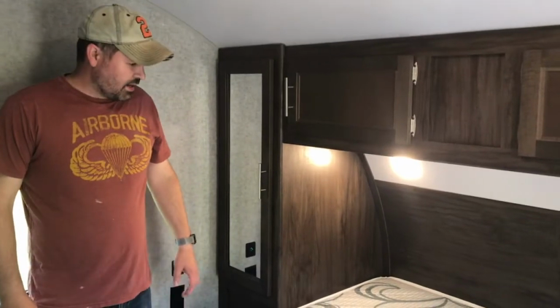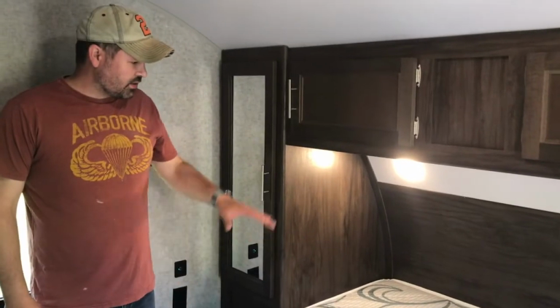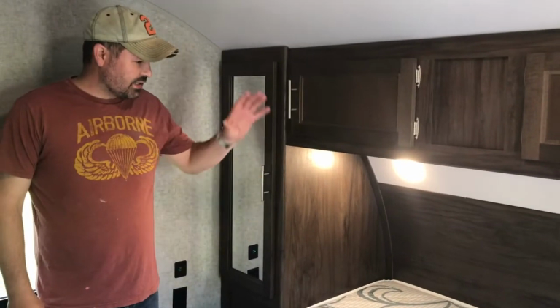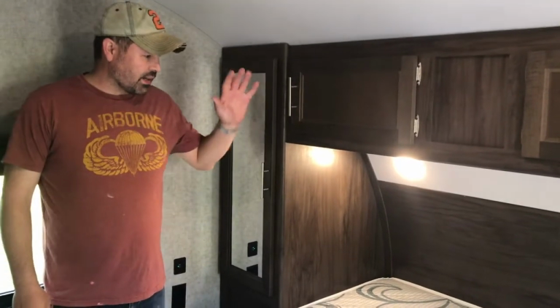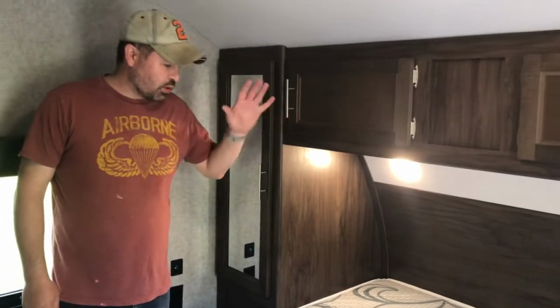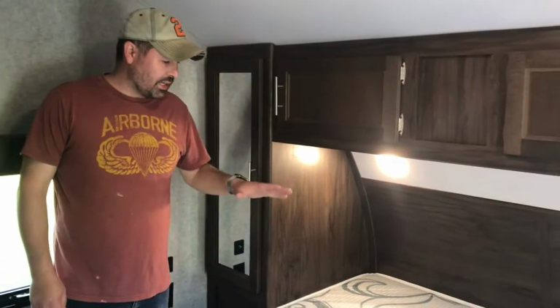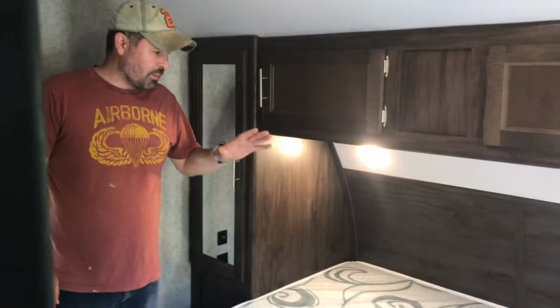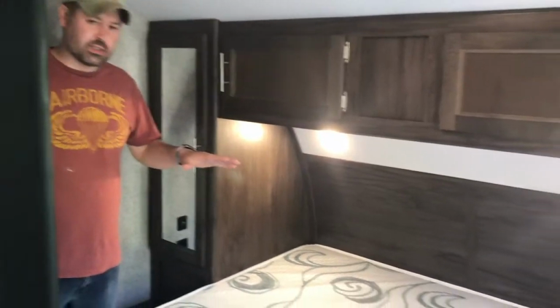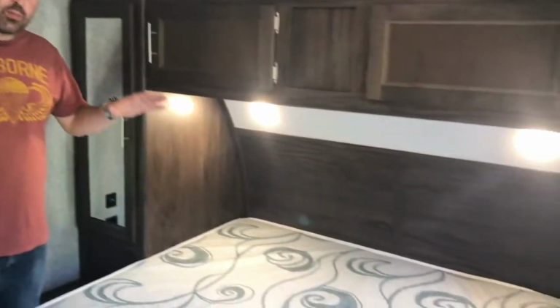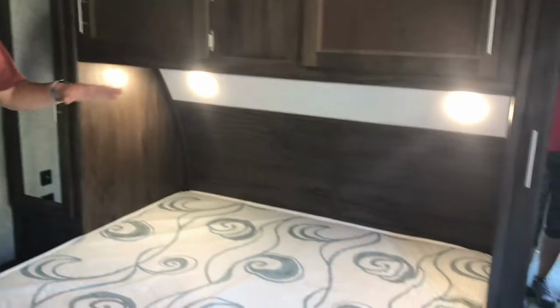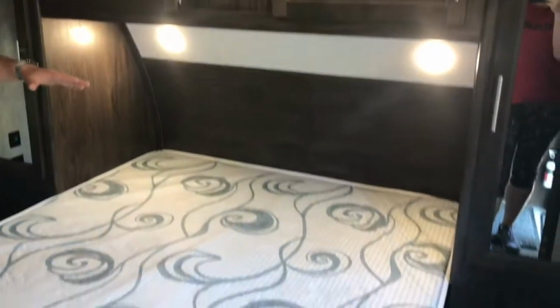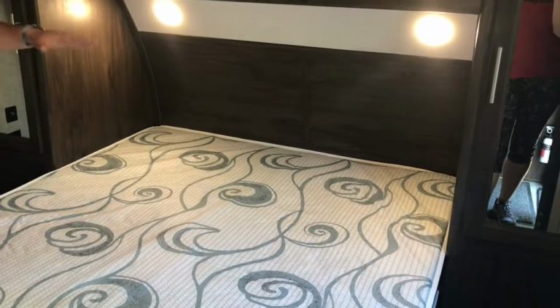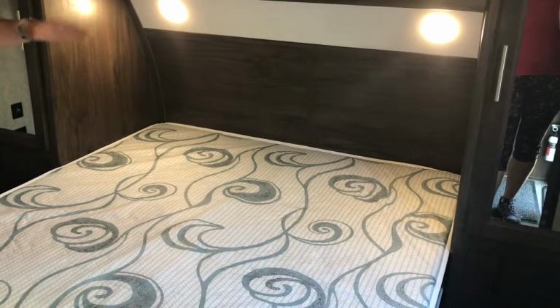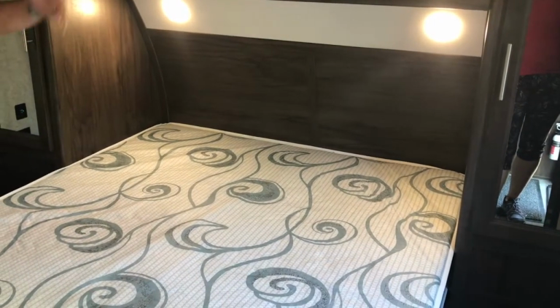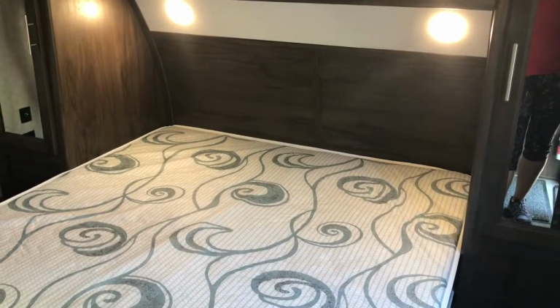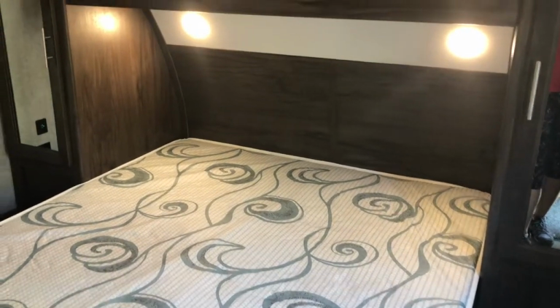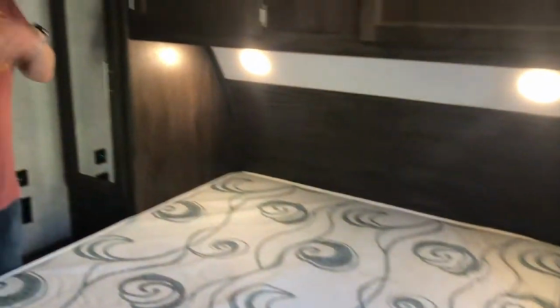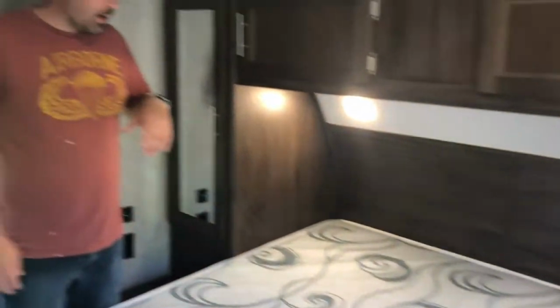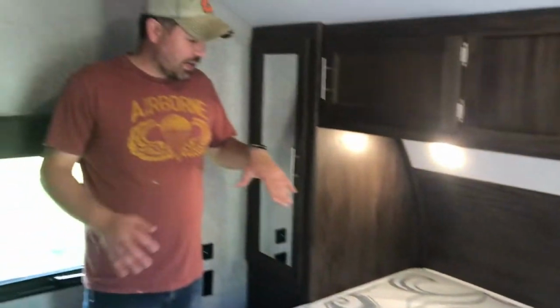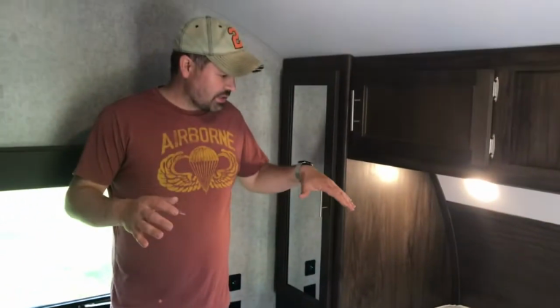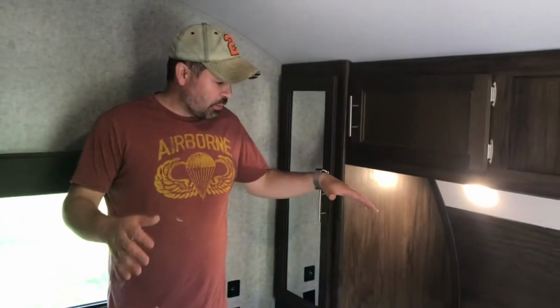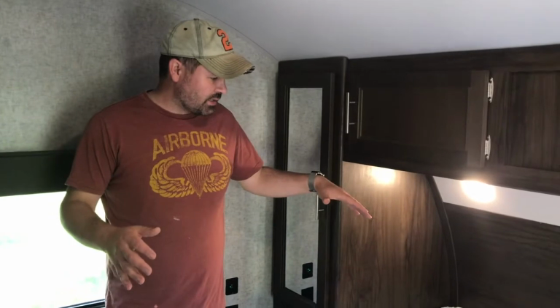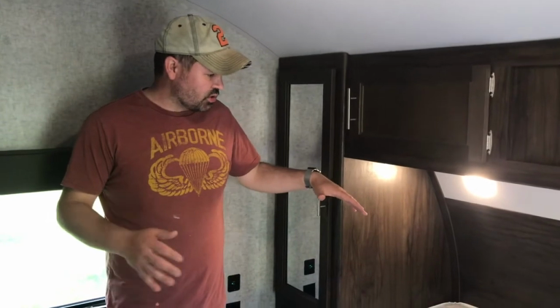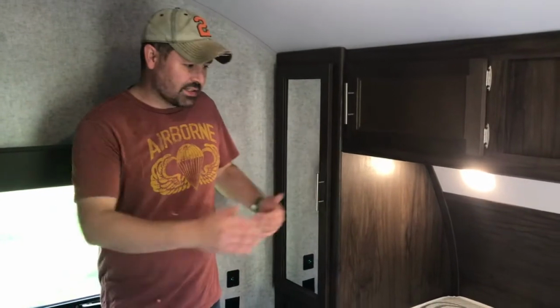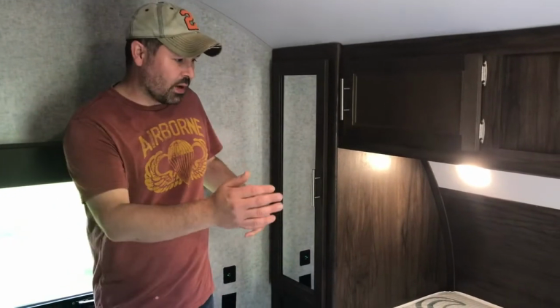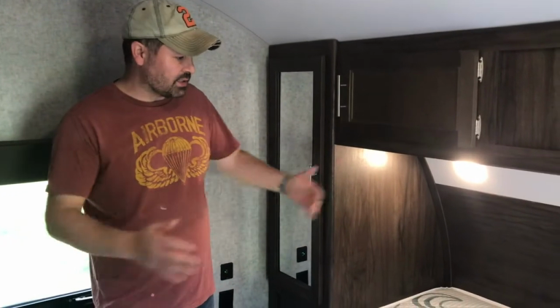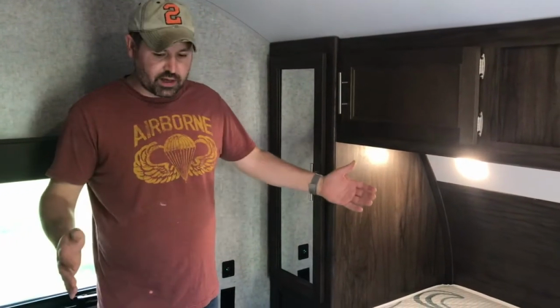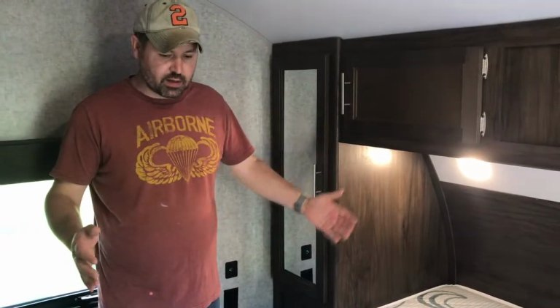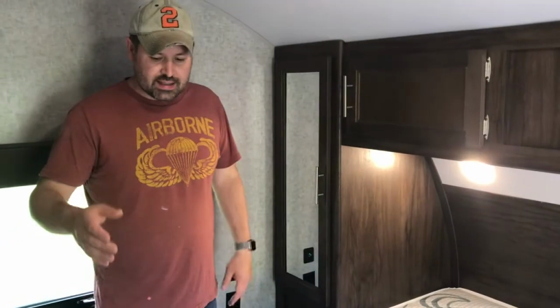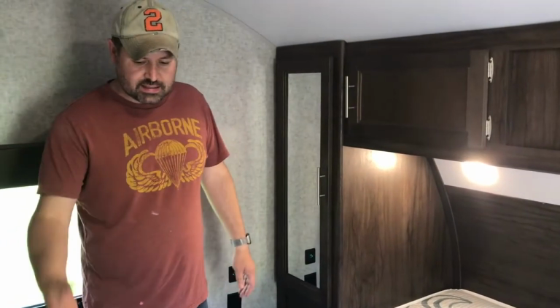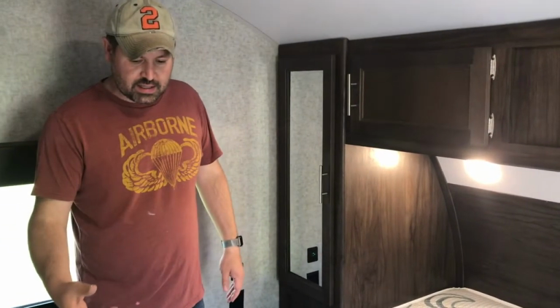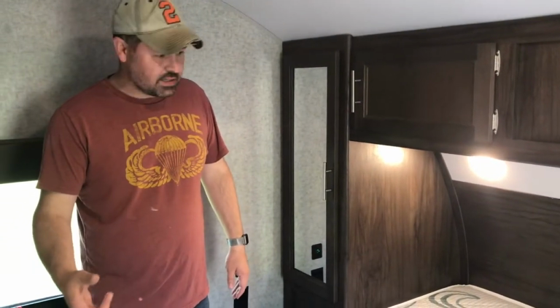This is our camper queen mattress — it came with our camper, a Forest River camper. It's camper queen size, which means it's 70 inches wide by 65 inches long, and six inches deep.